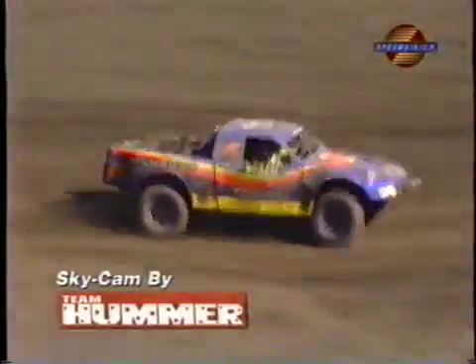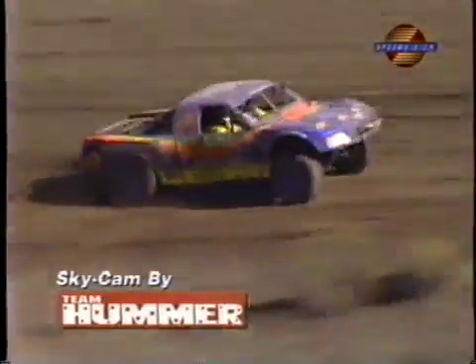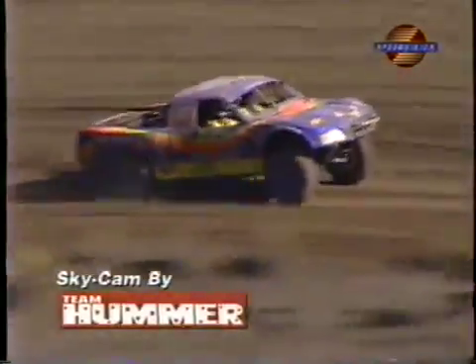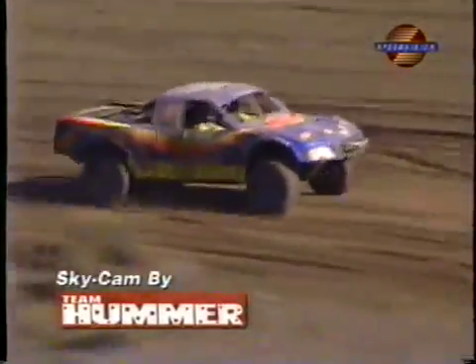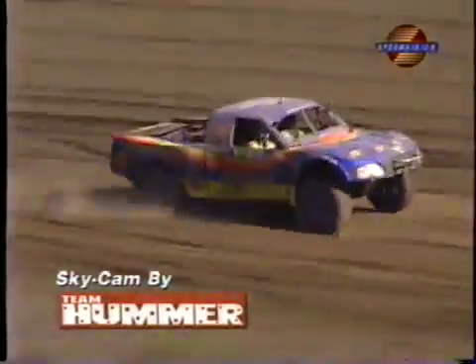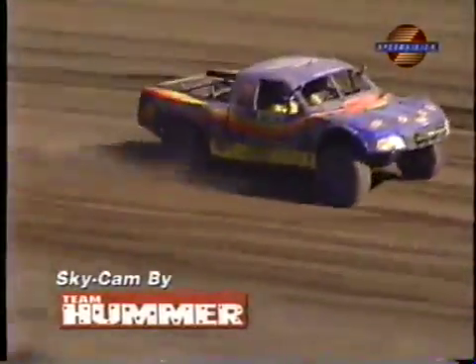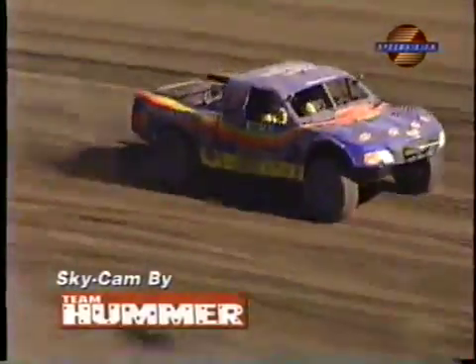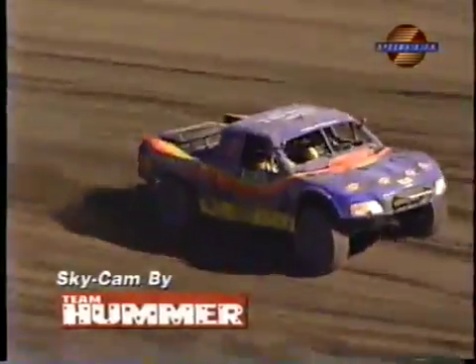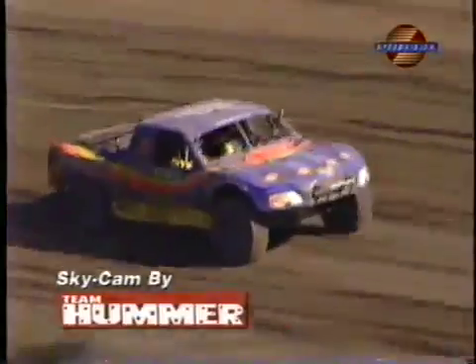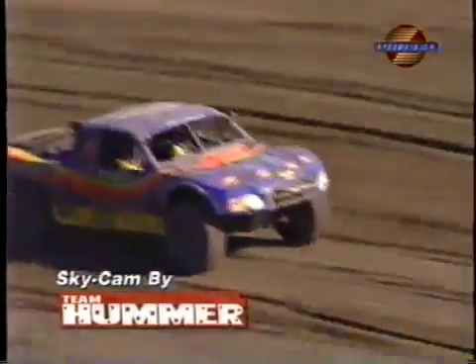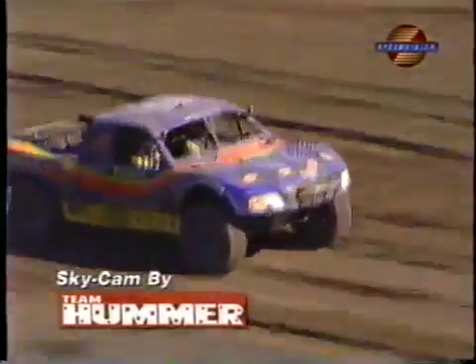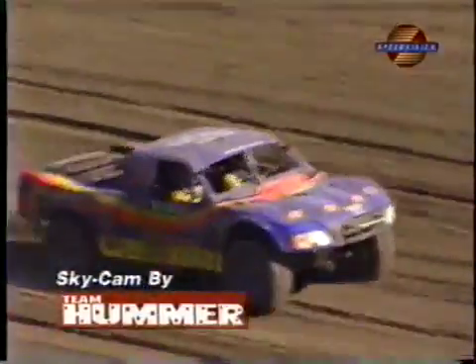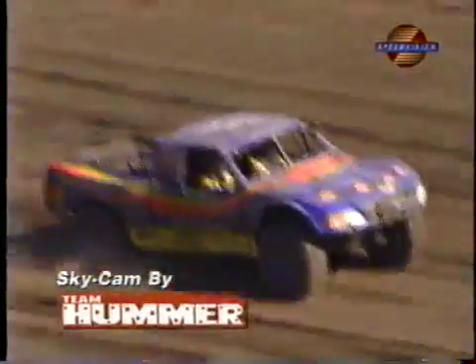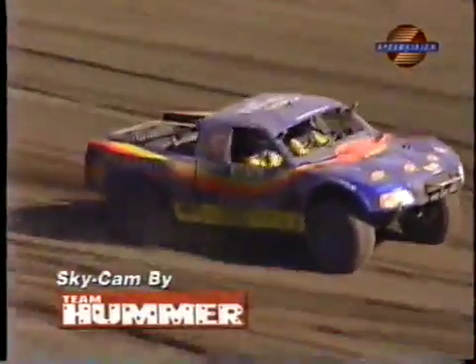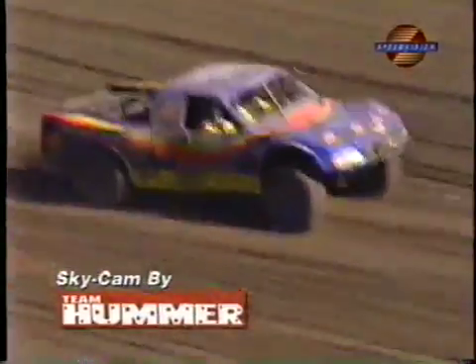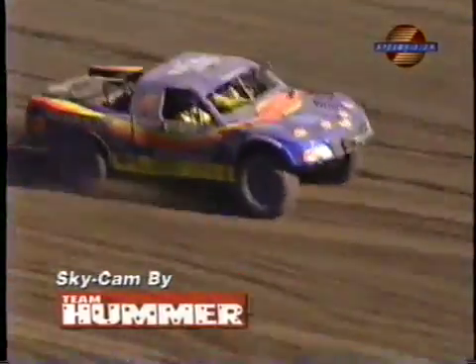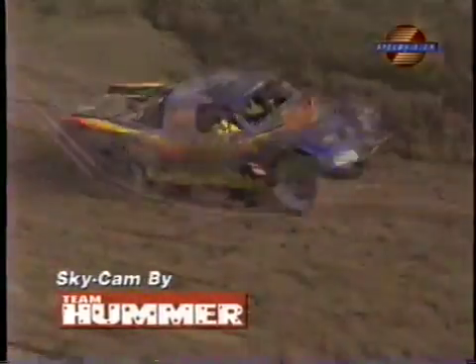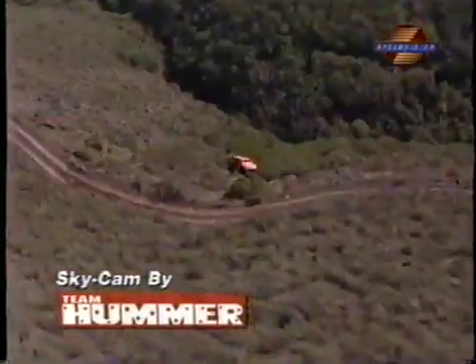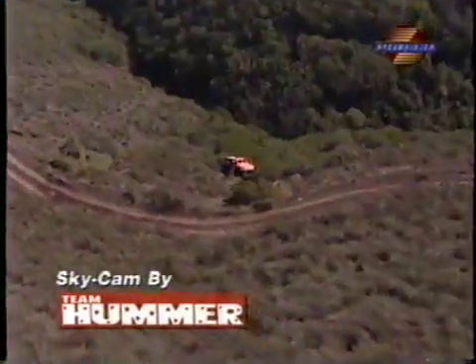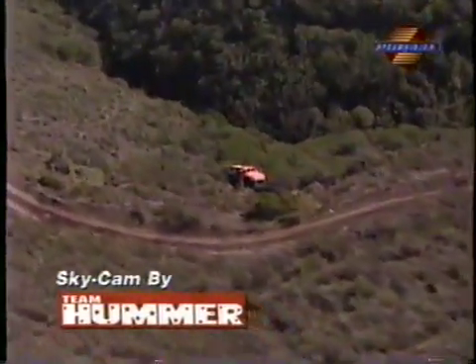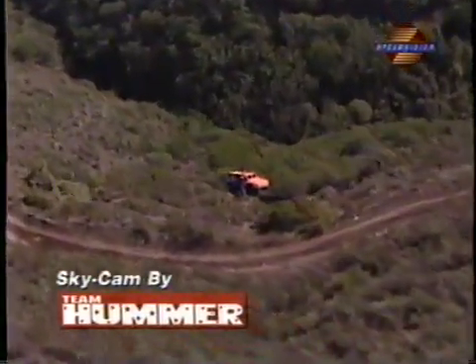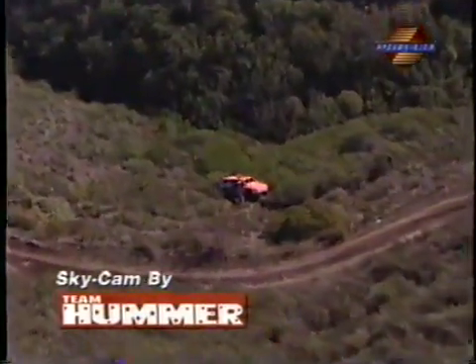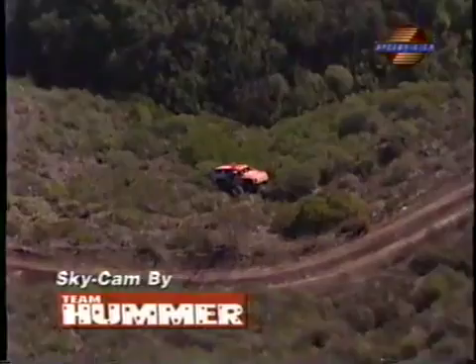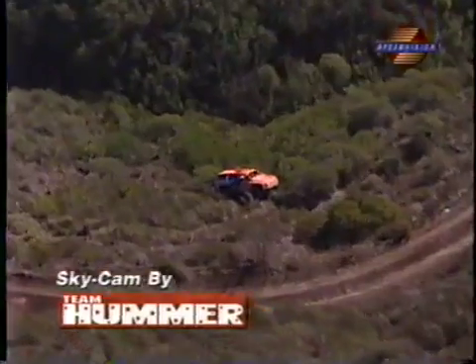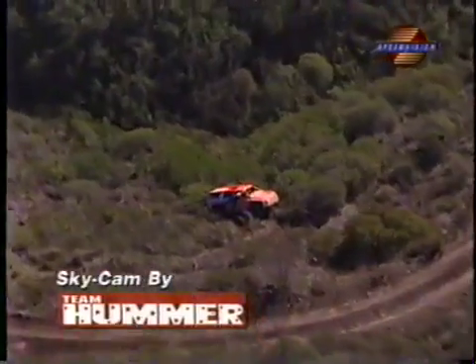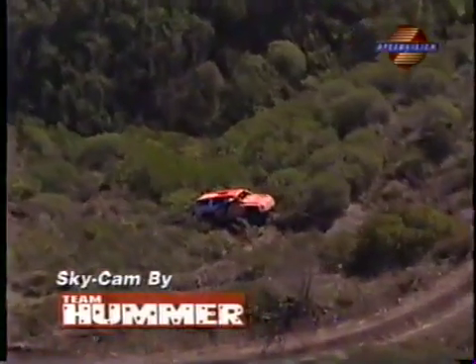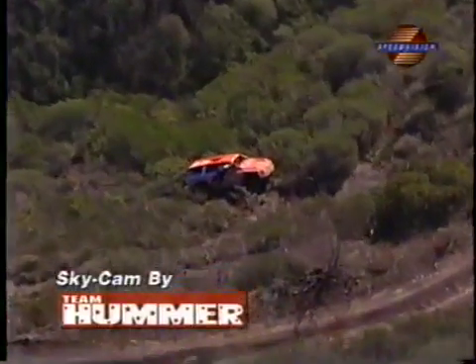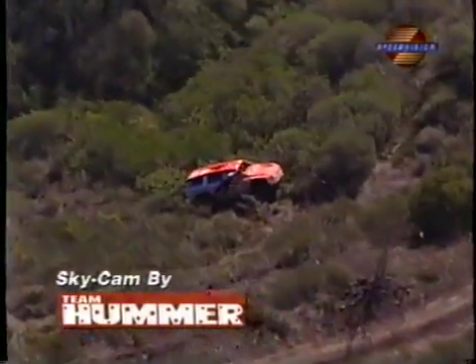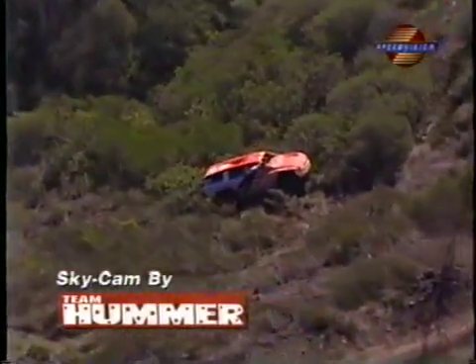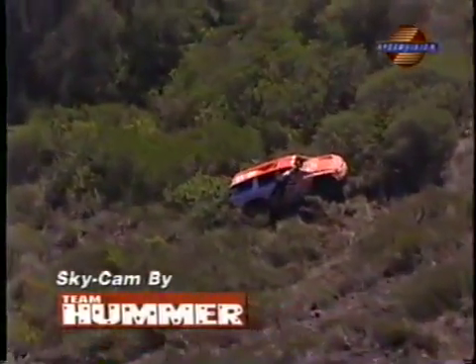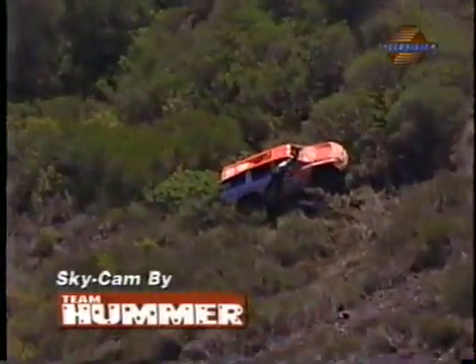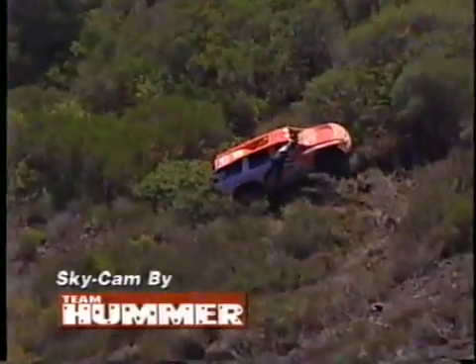This is Team Gordon's CD2 Ford with Robbie Gordon driving. He has moved past the quarterboard team. And it looks like the number 81 Miller Arceiro Trailblazer is in some deep wheat — could be there for a while.